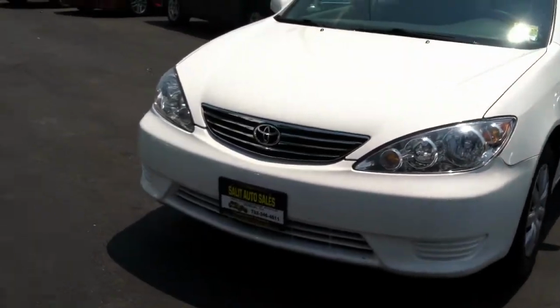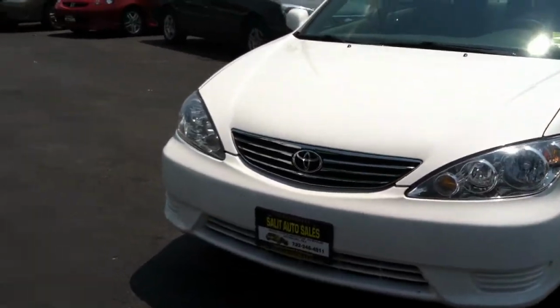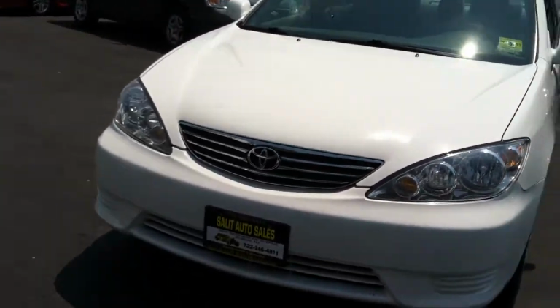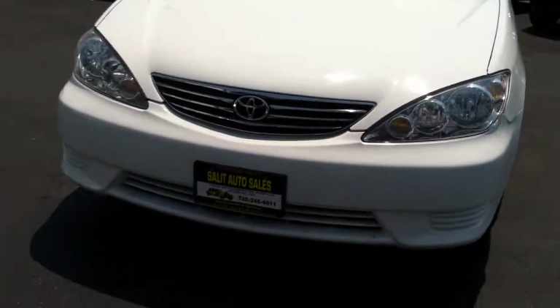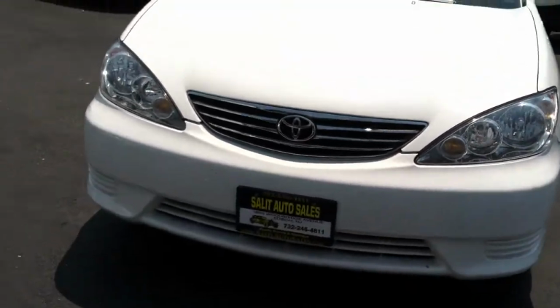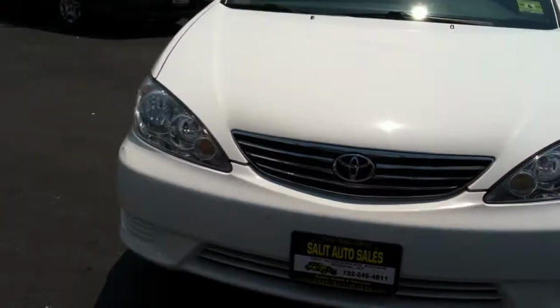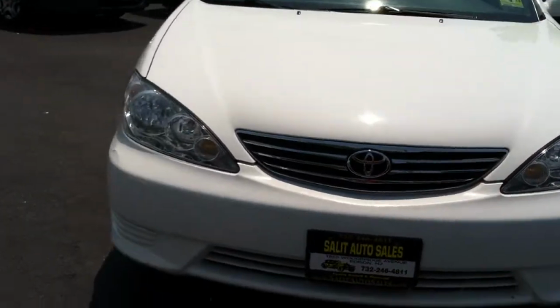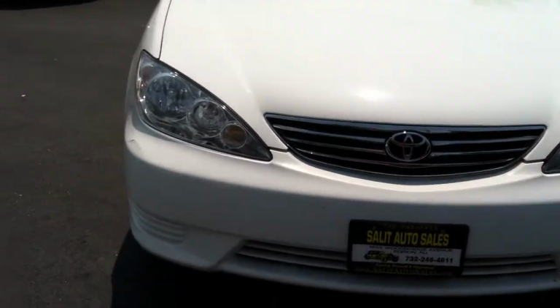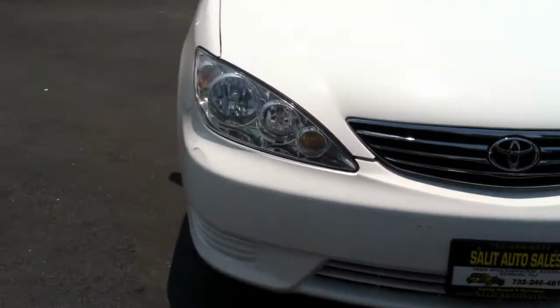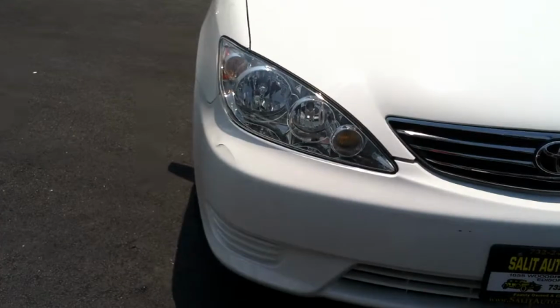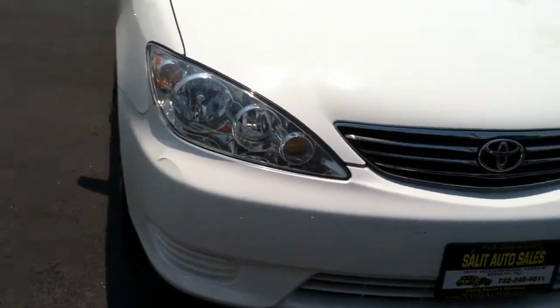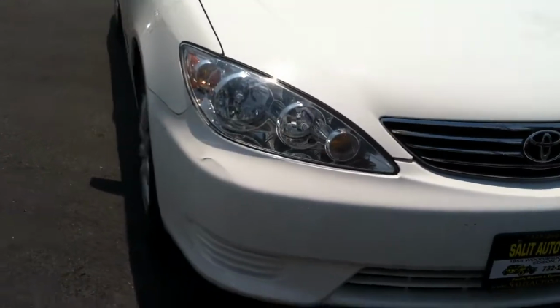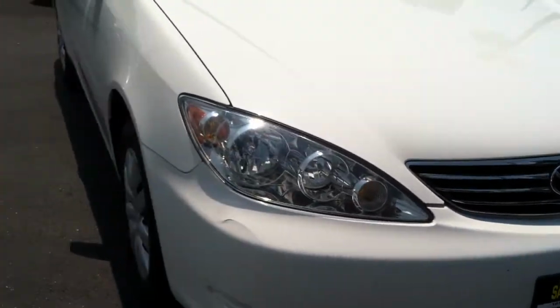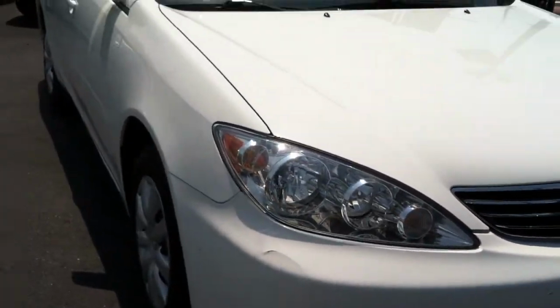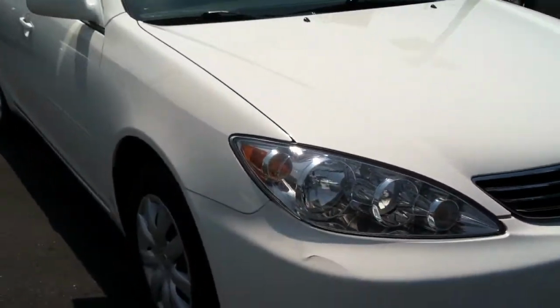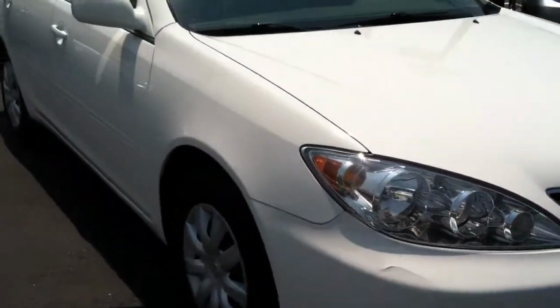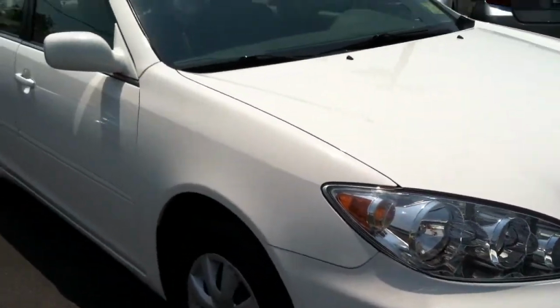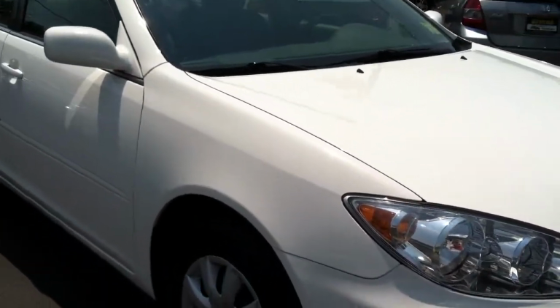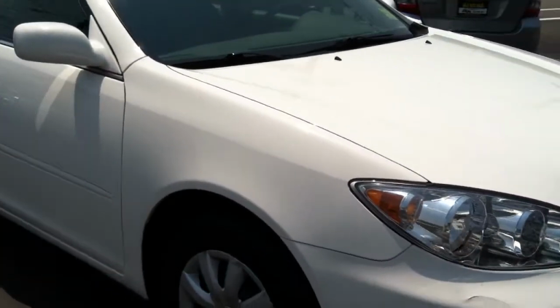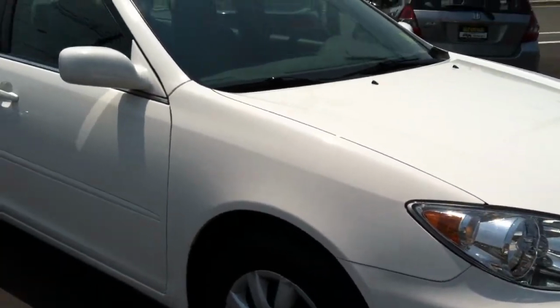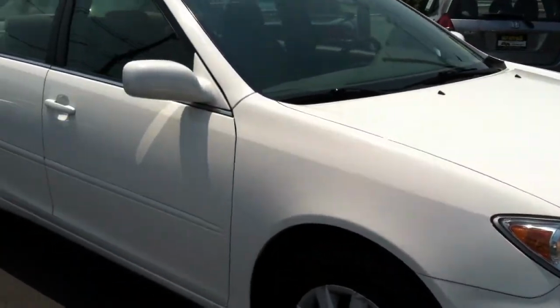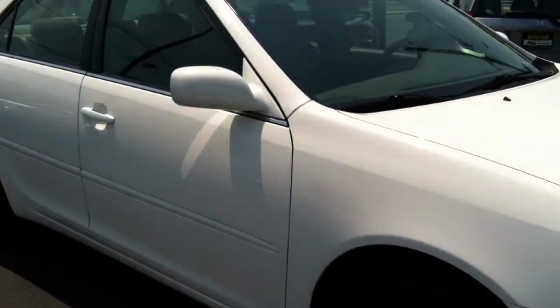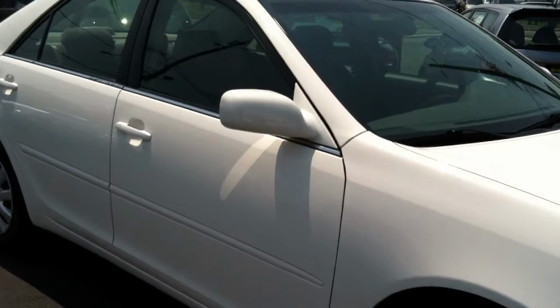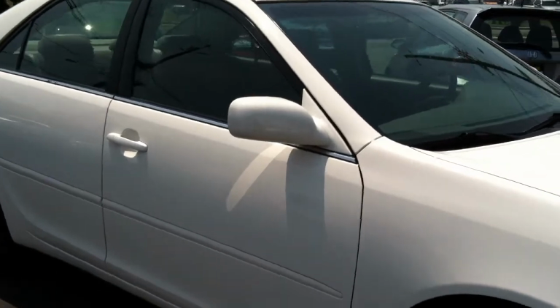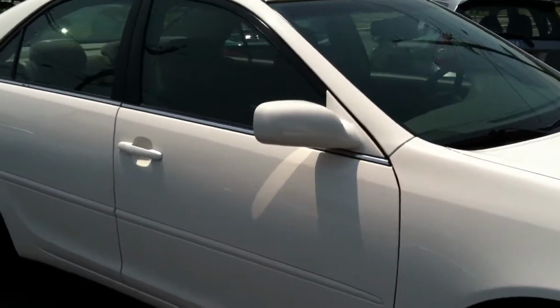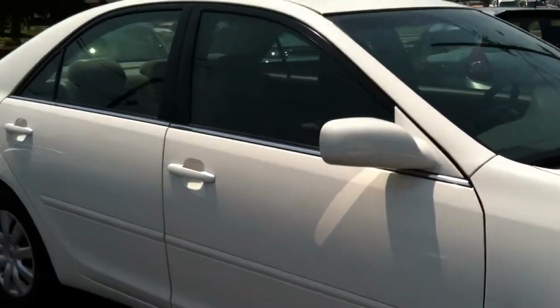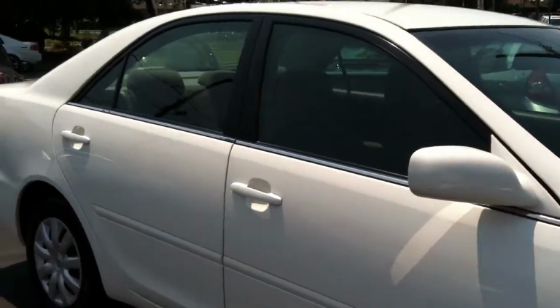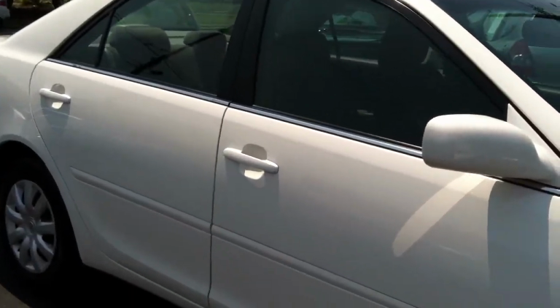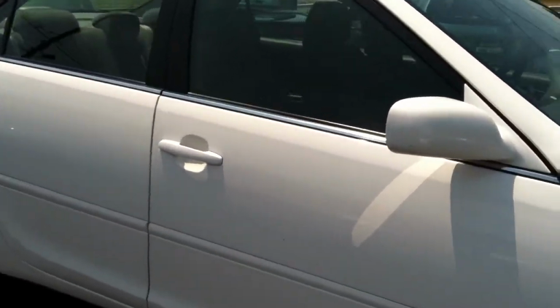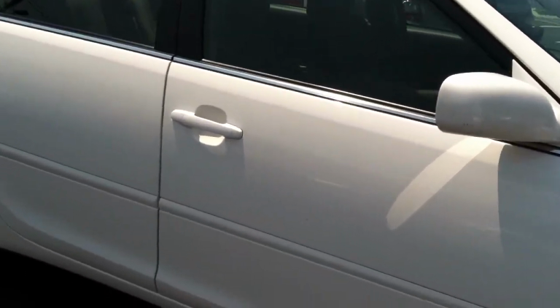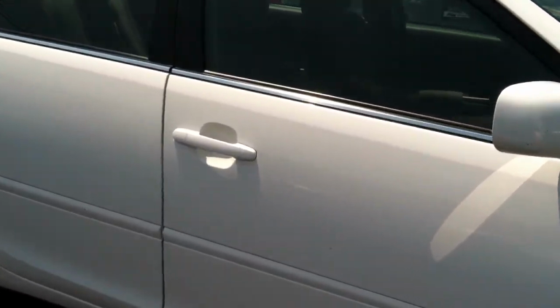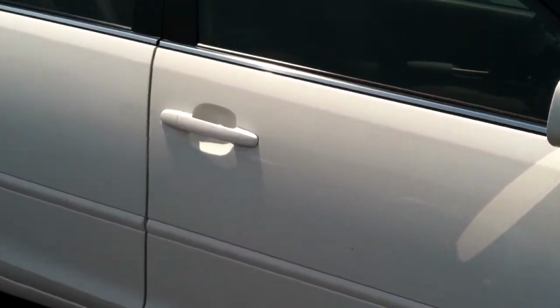Here we're taking a look at a 2005 Toyota Camry with just 29,000 miles on it. You heard me right — 05 Camry, excellent shape, 29,000 miles.